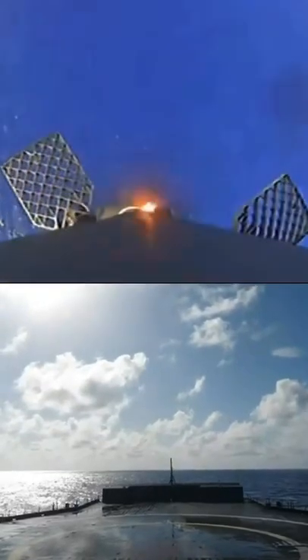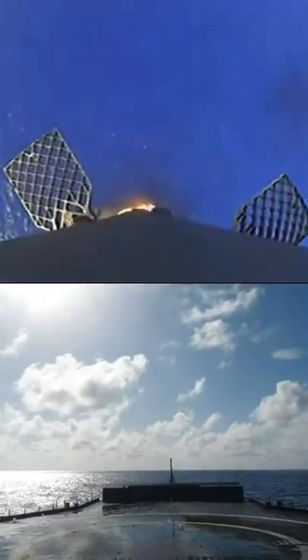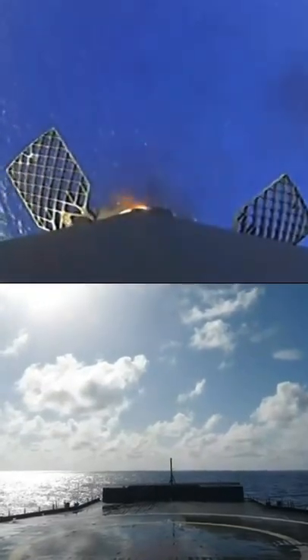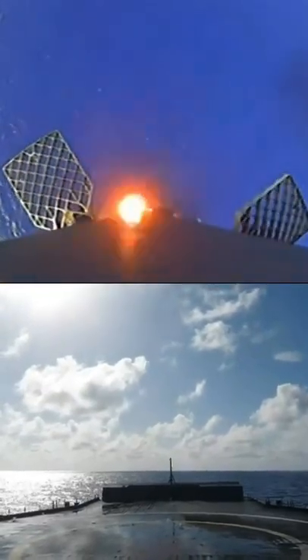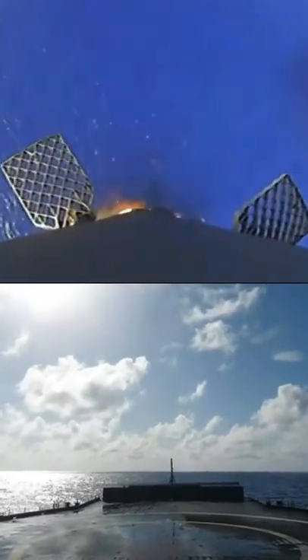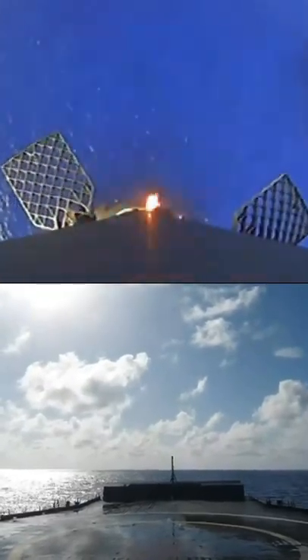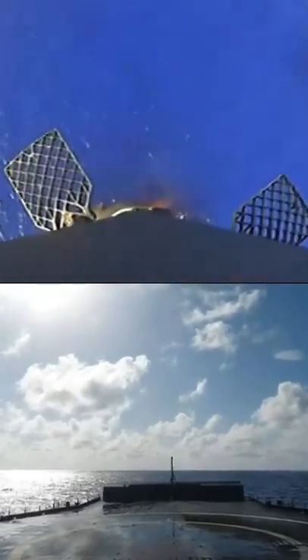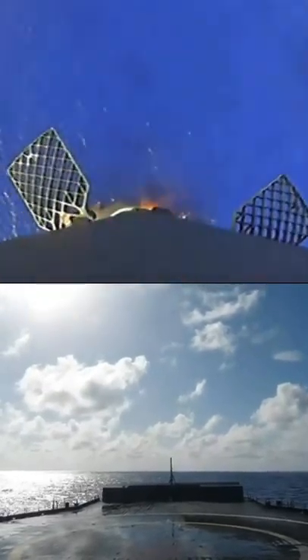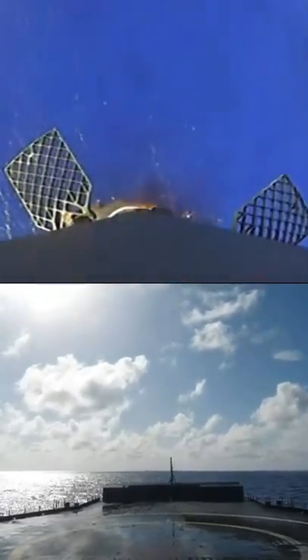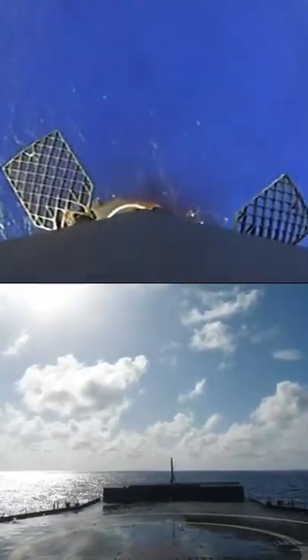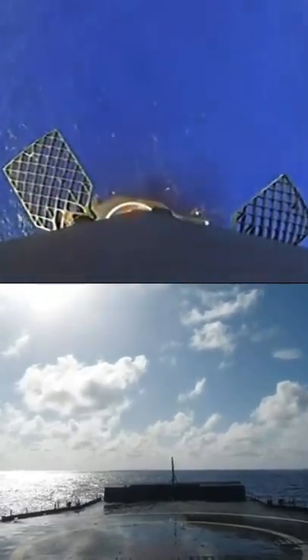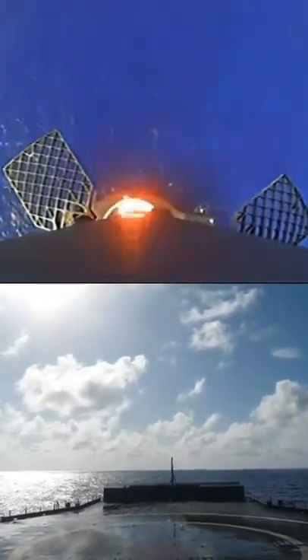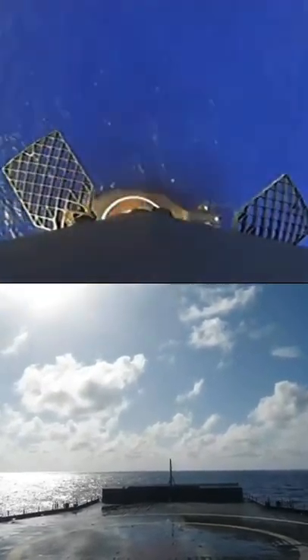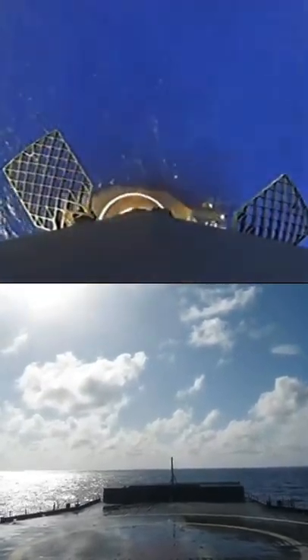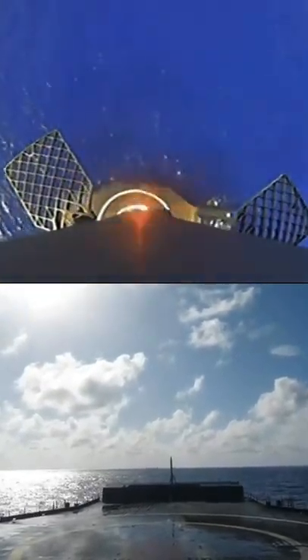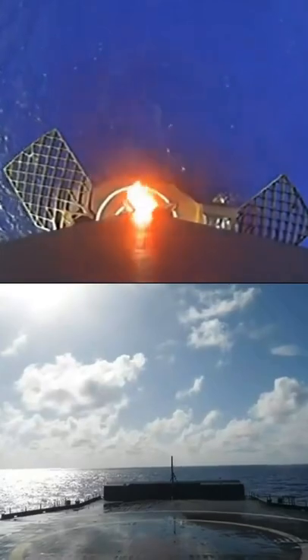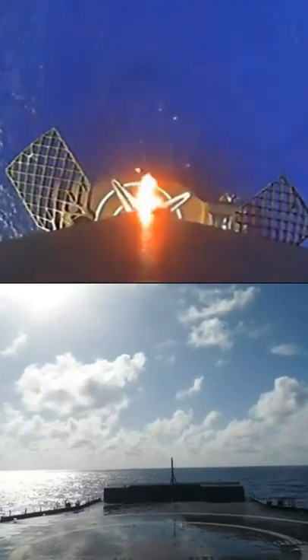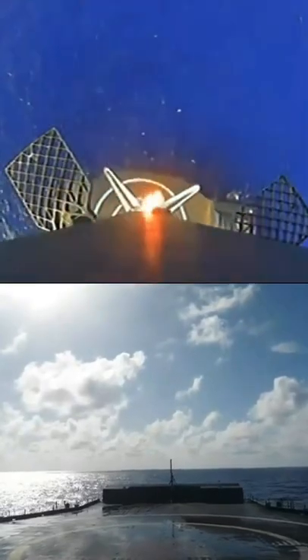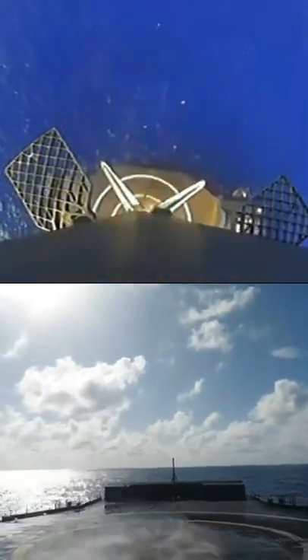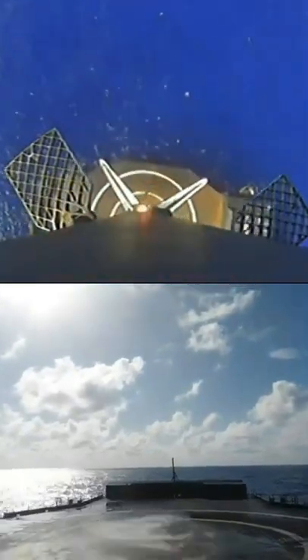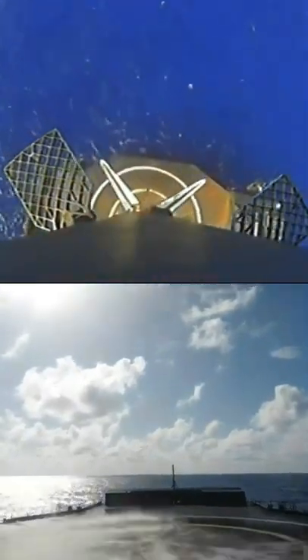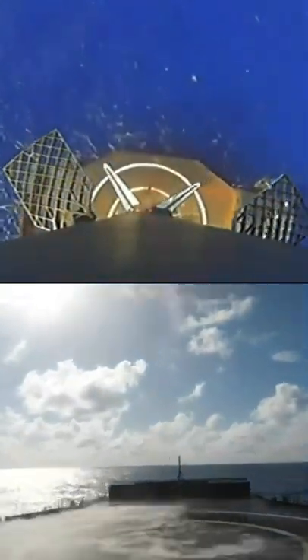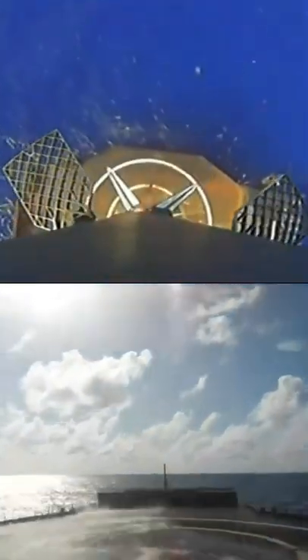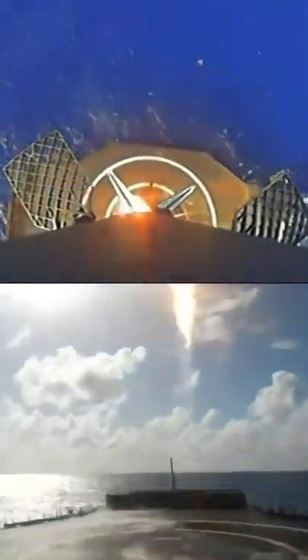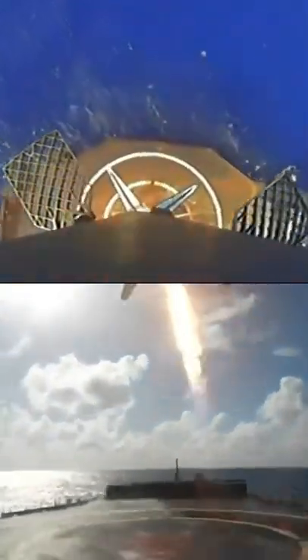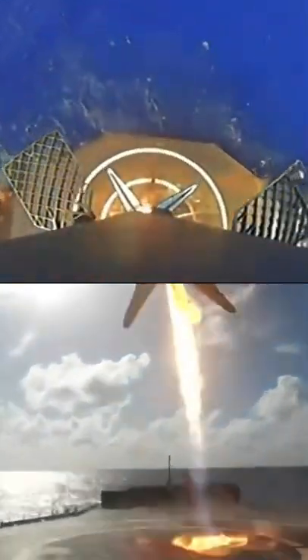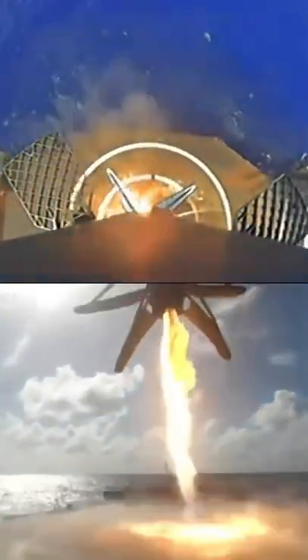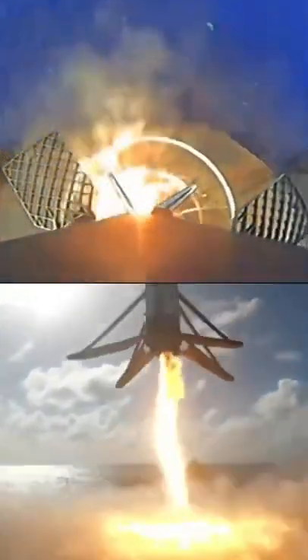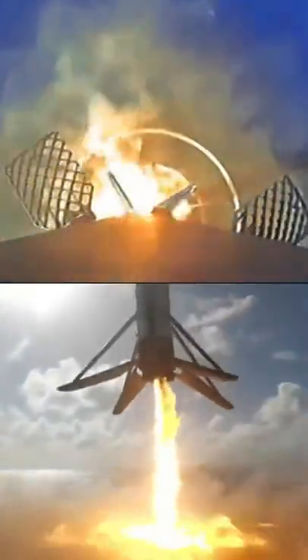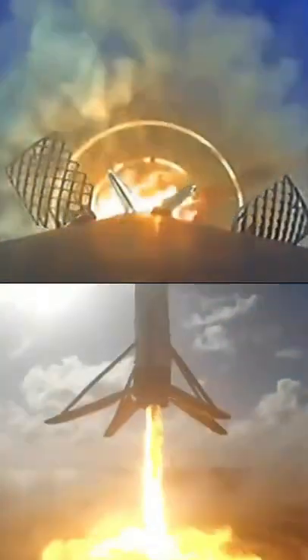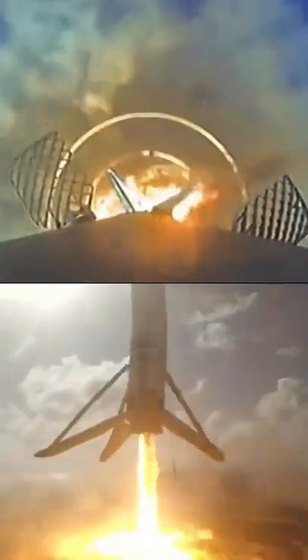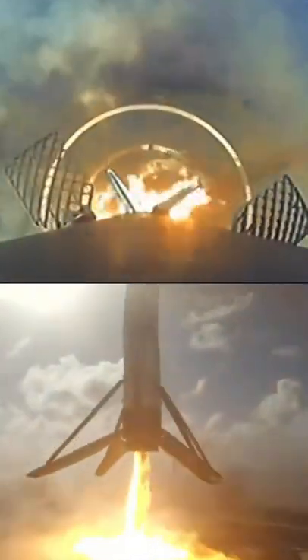And confirmation of good orbit on the second stage. Stage one, landing leg deploy. Expected loss of signal, Cape.